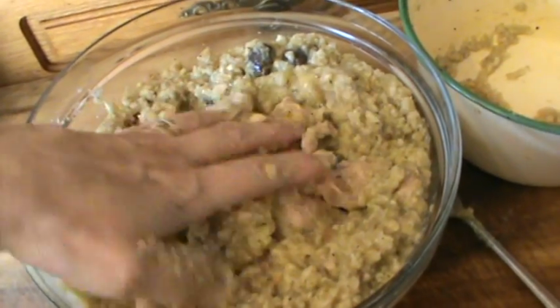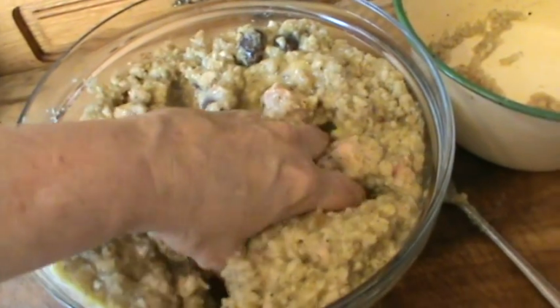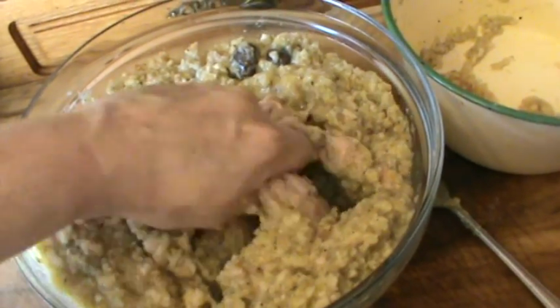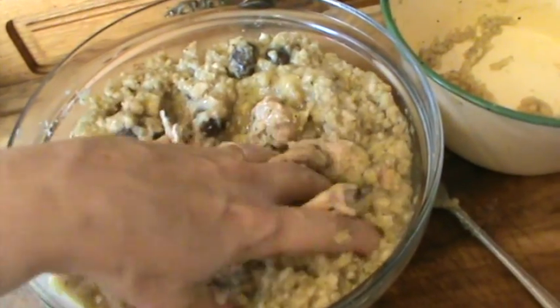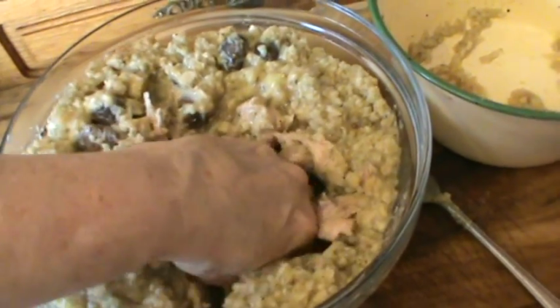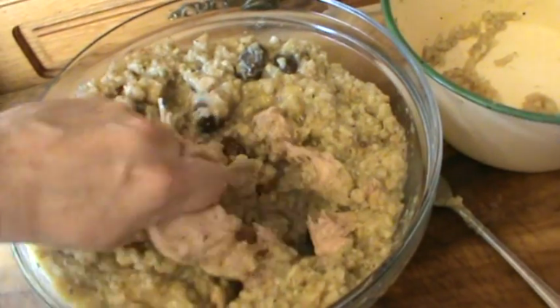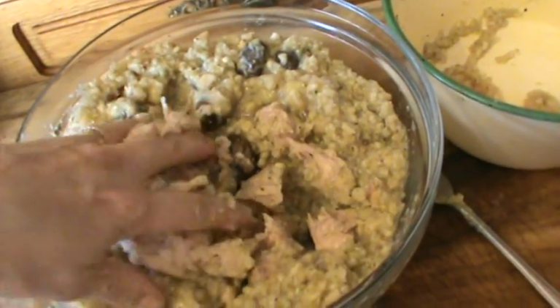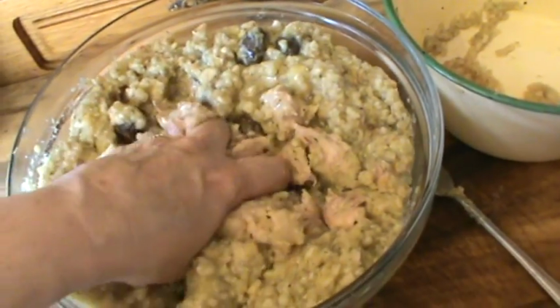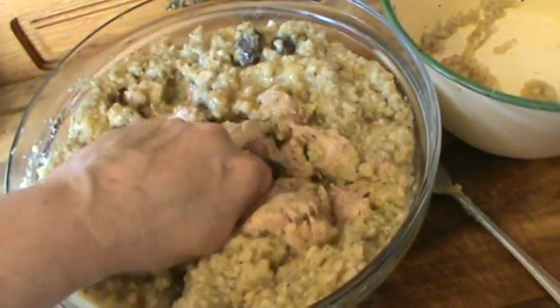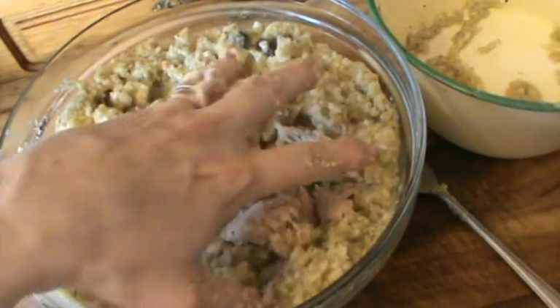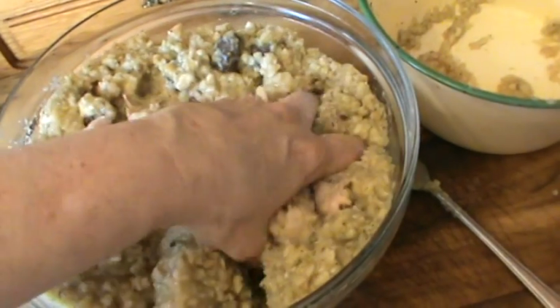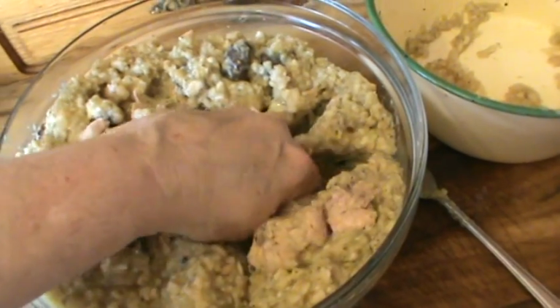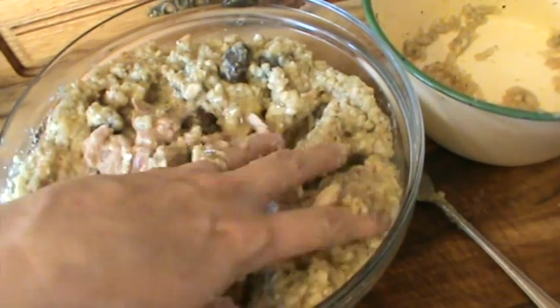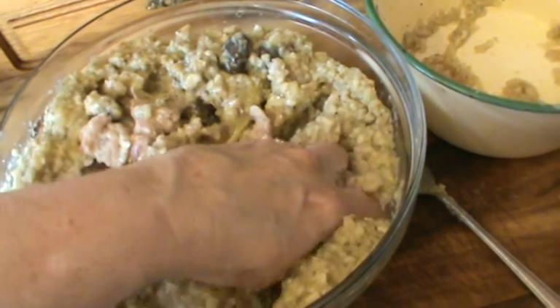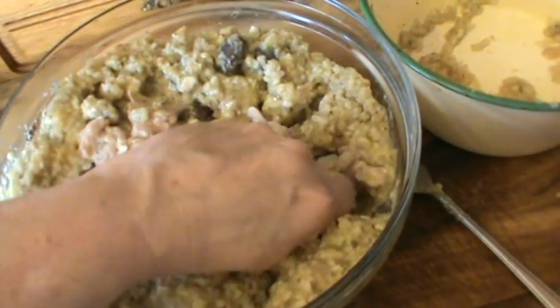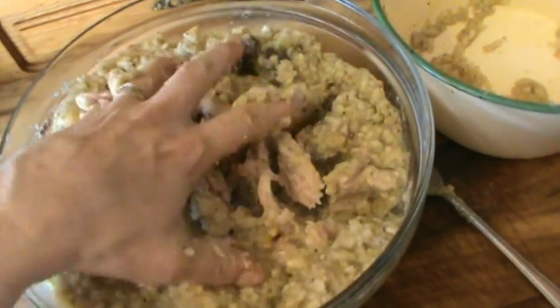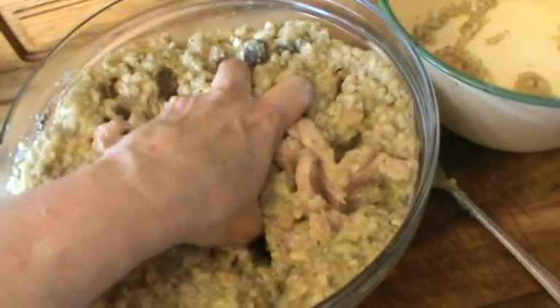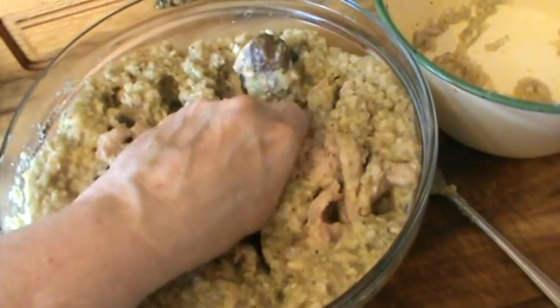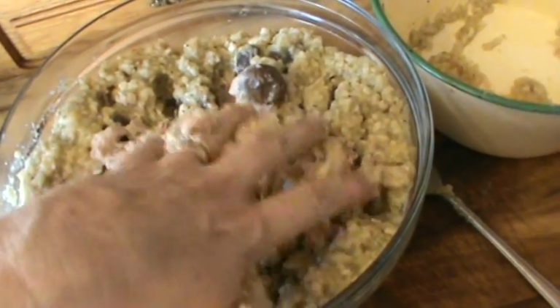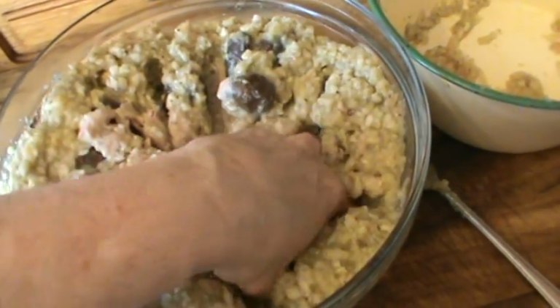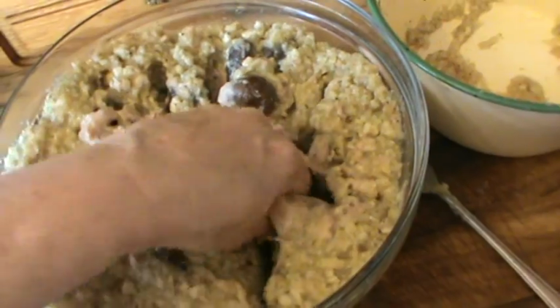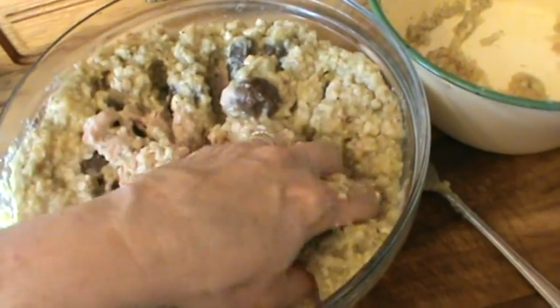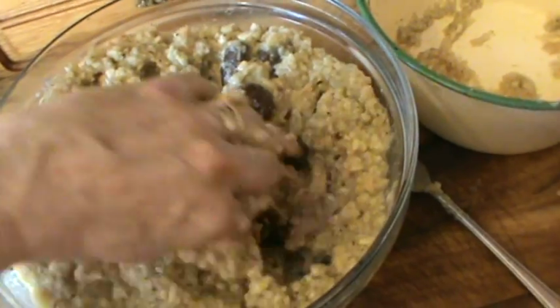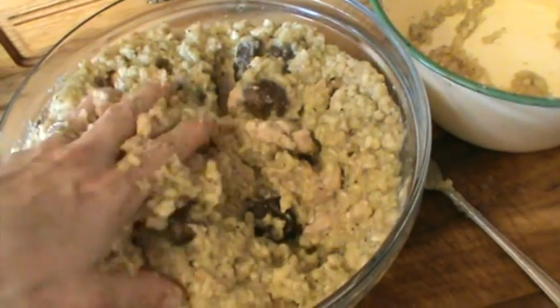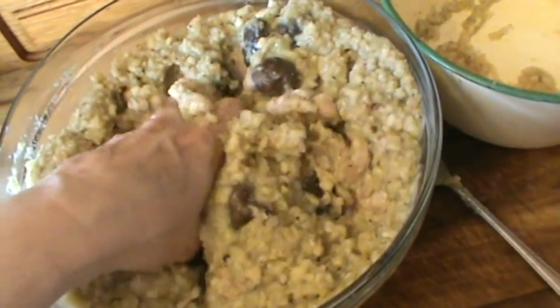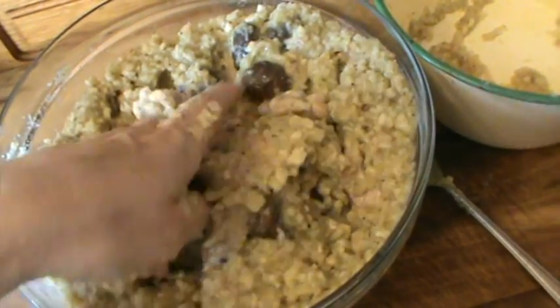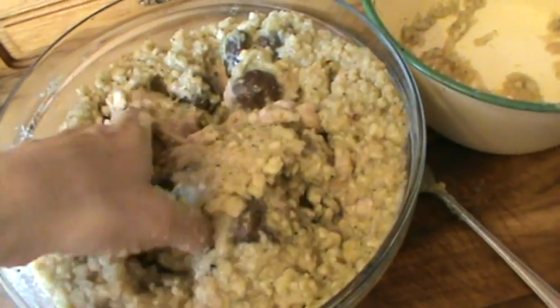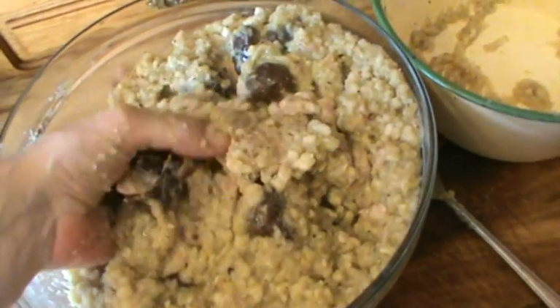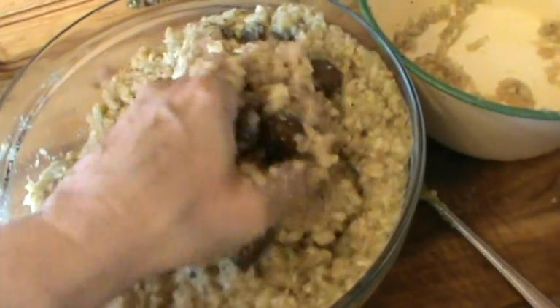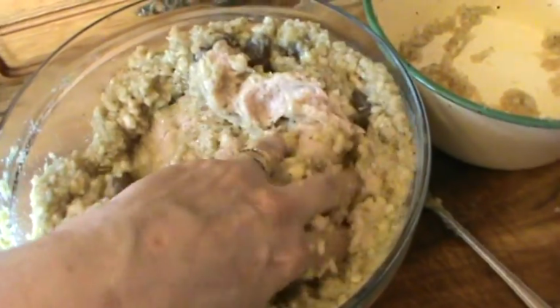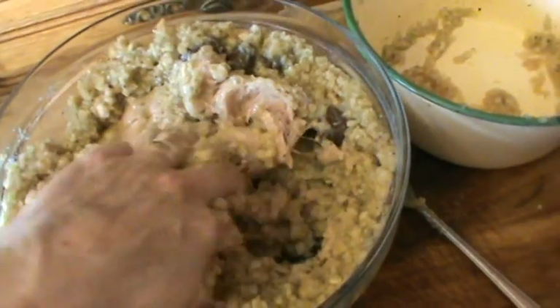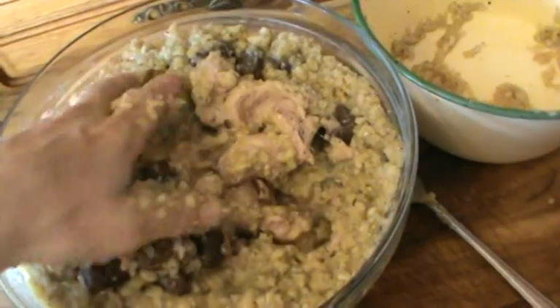Now you've got everything together, you just squeeze it like this so that it comes out of your fingers. And that's how you mix the stuffing in.